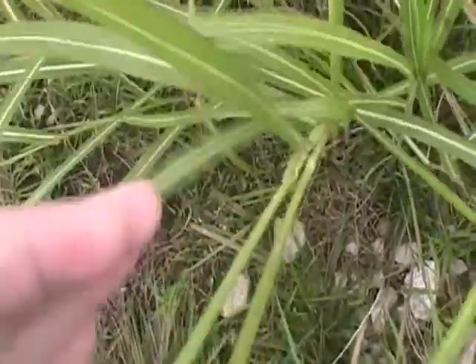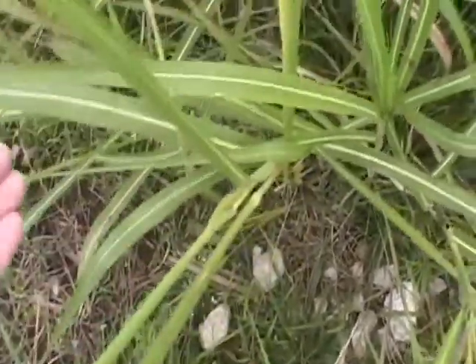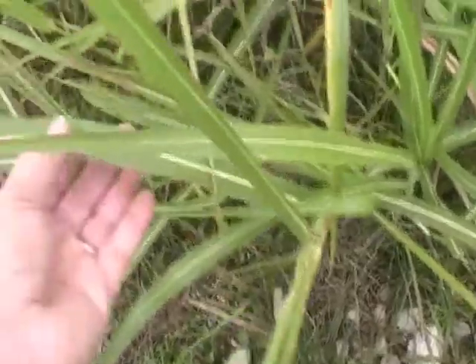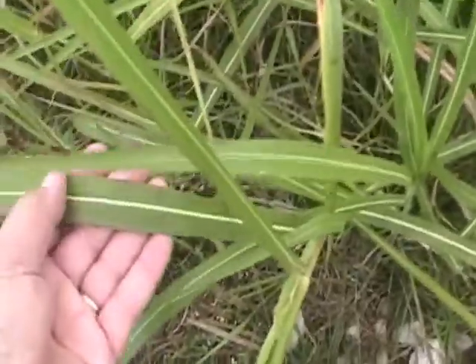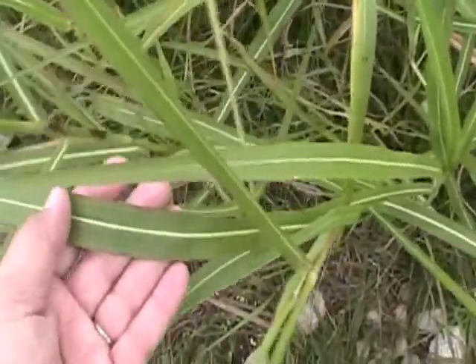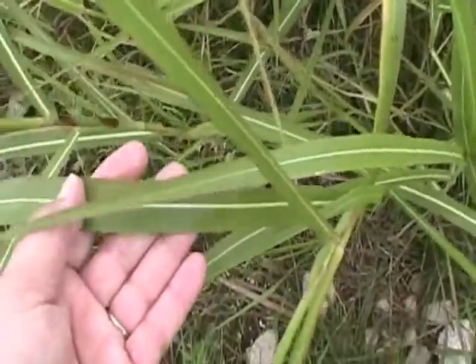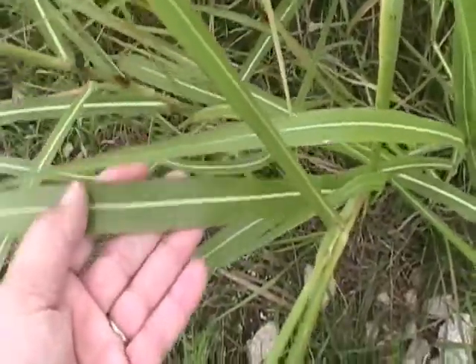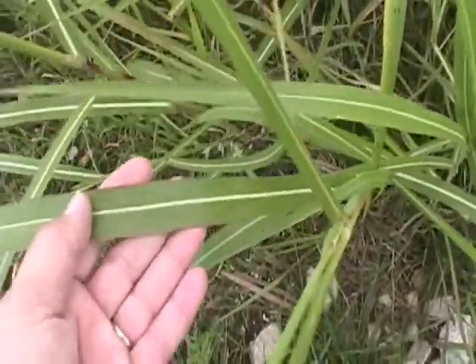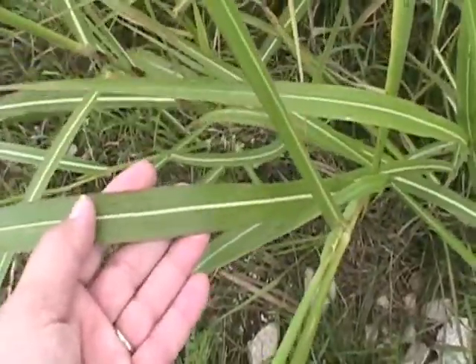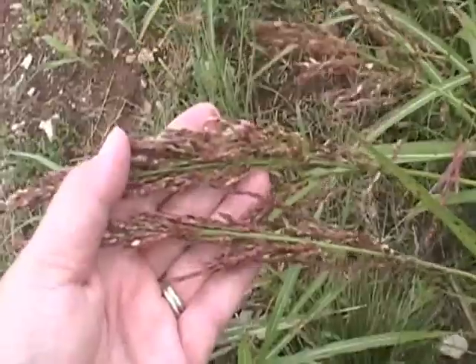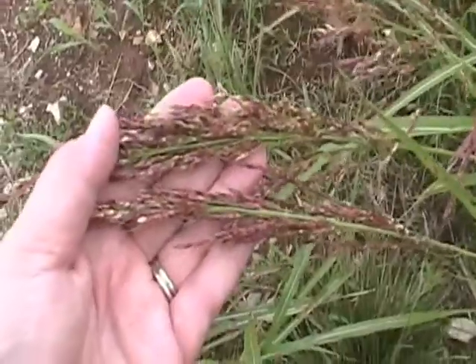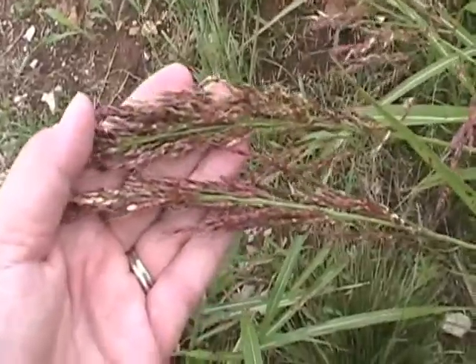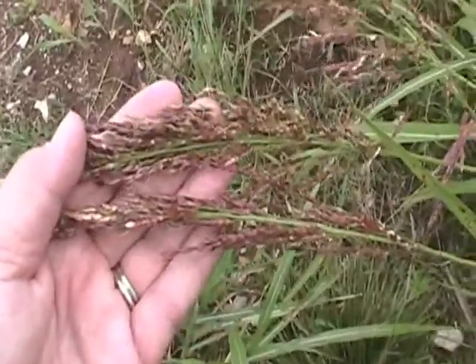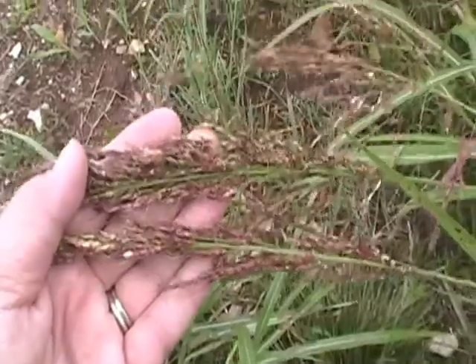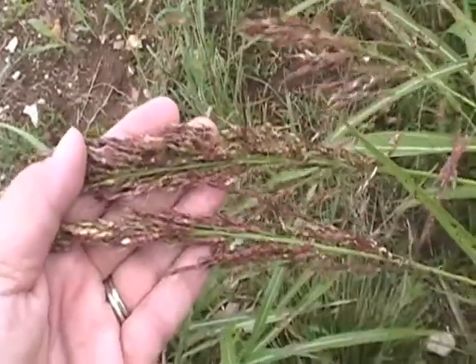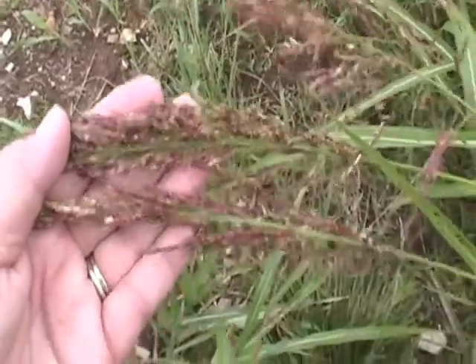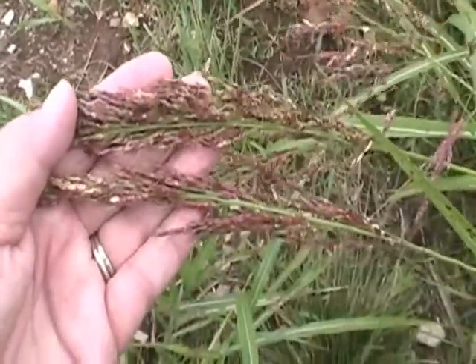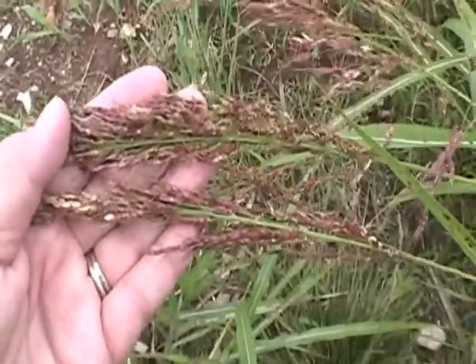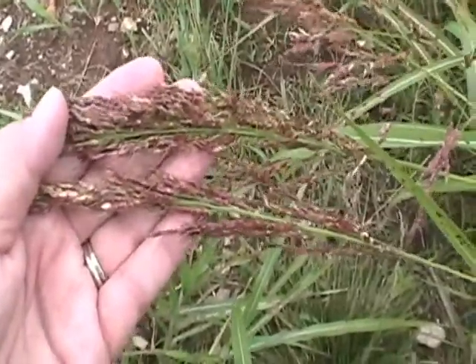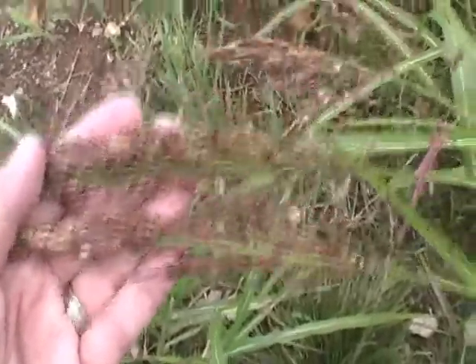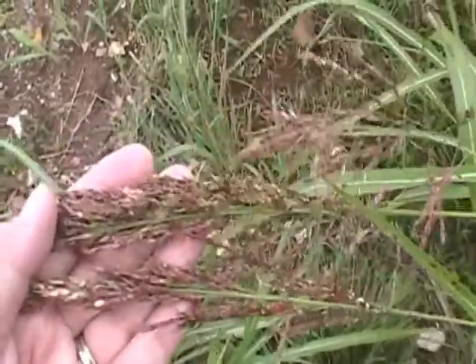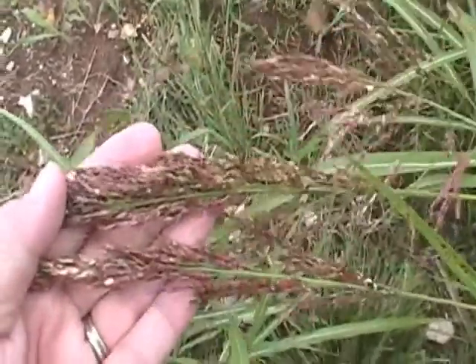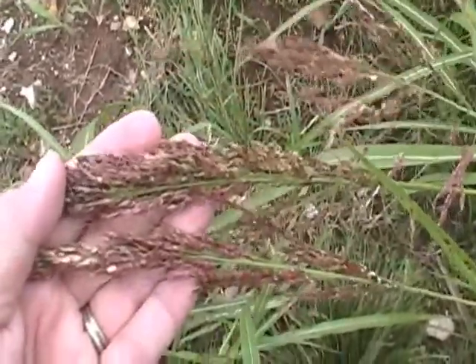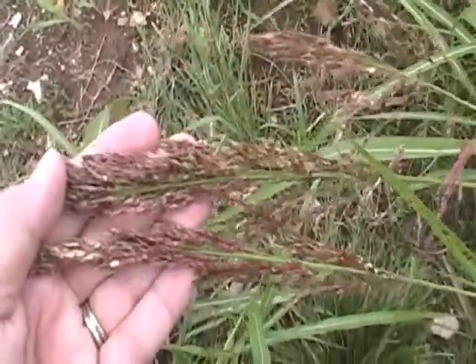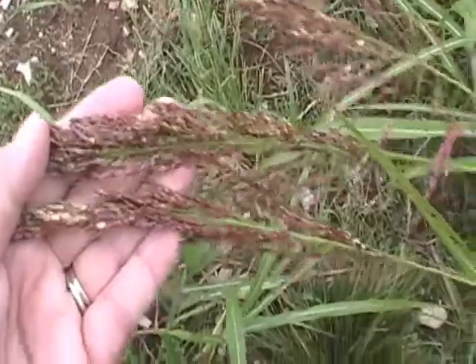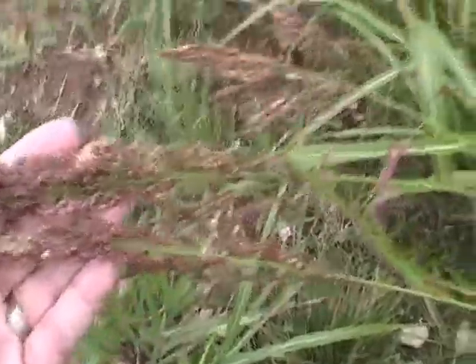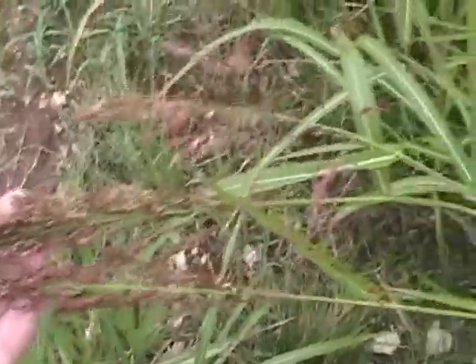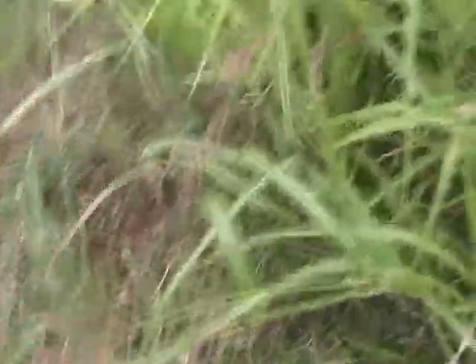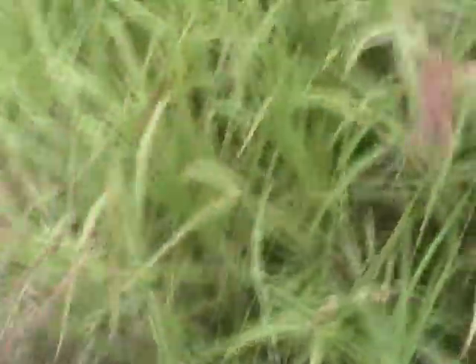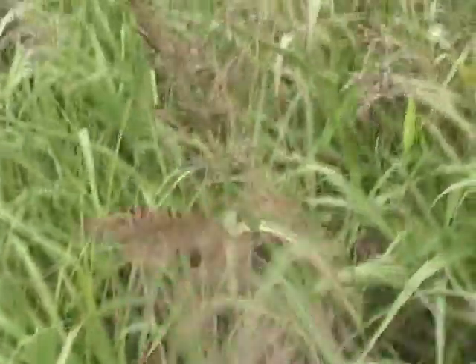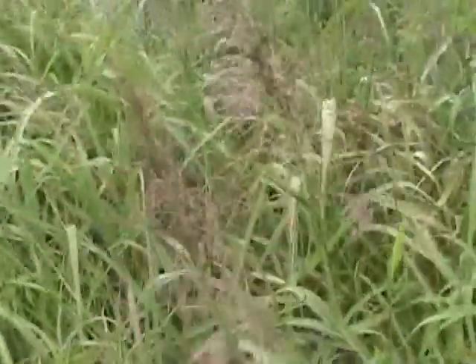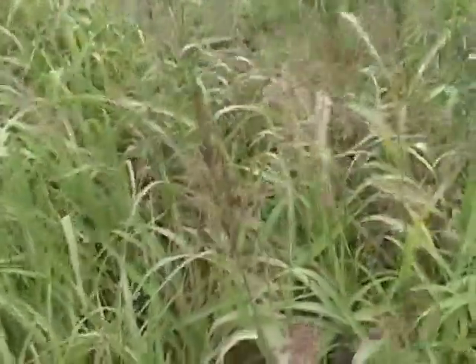The leaves are fairly broad, almost one inch across. The inflorescence here has sort of that reddish coppery color. There are some awns or little hairs sticking out at the end of the flowers. And this inflorescence type is called a panicle.